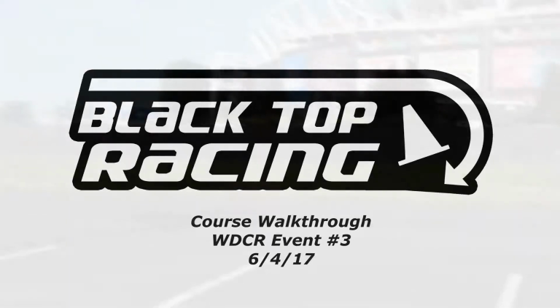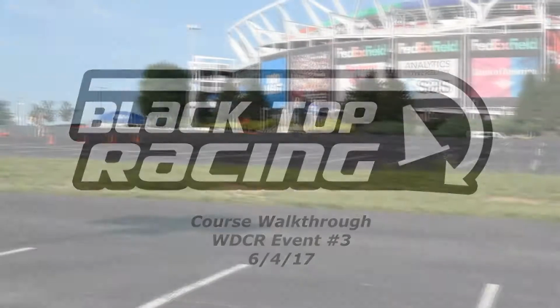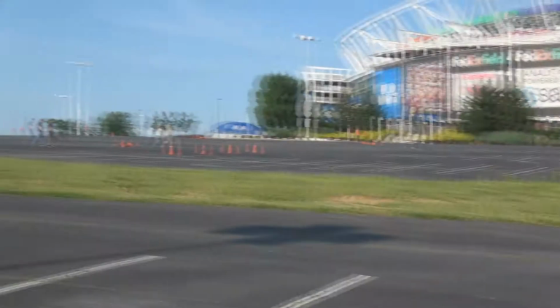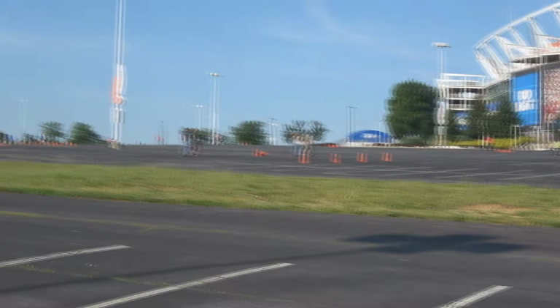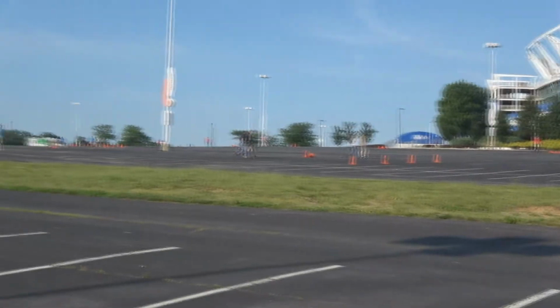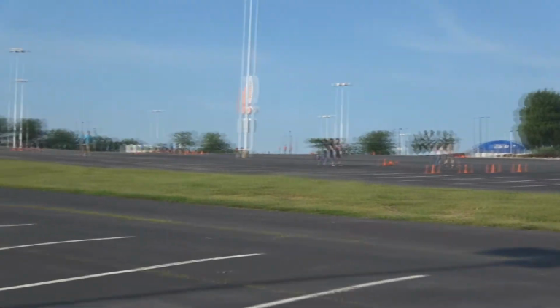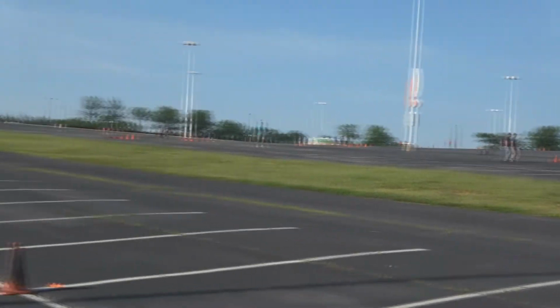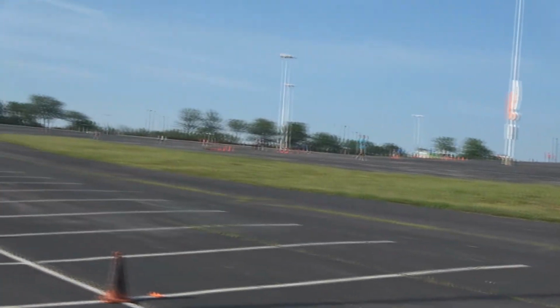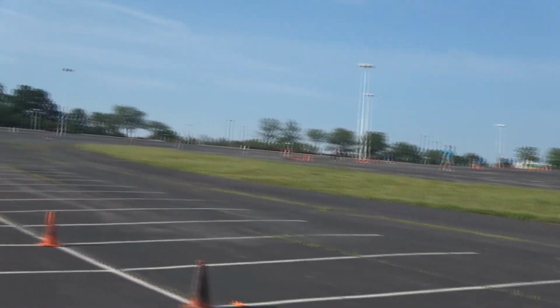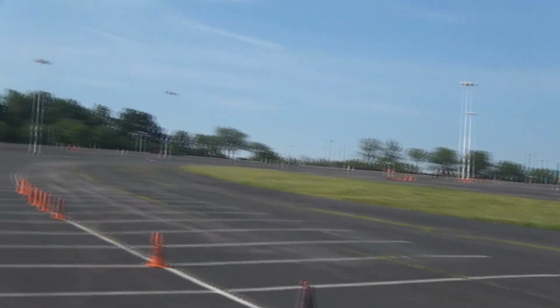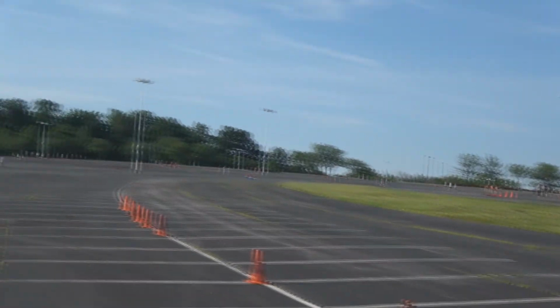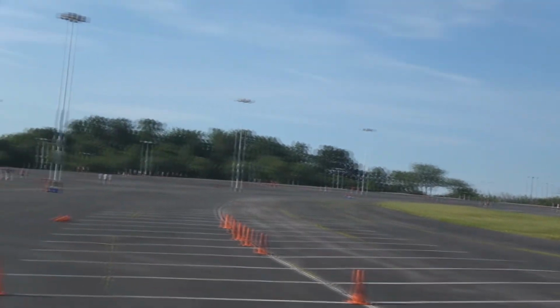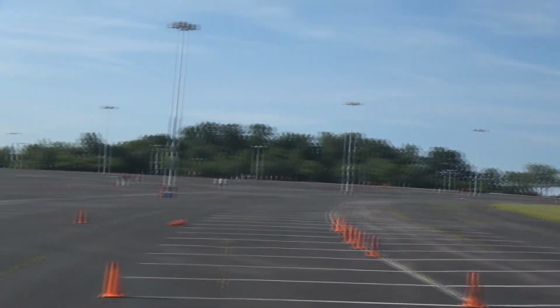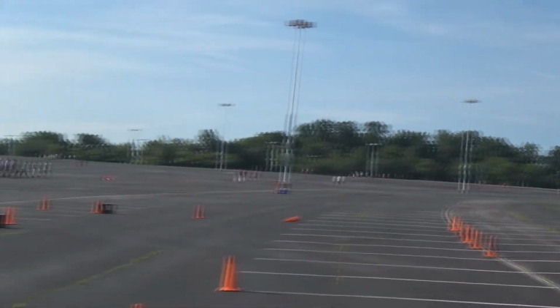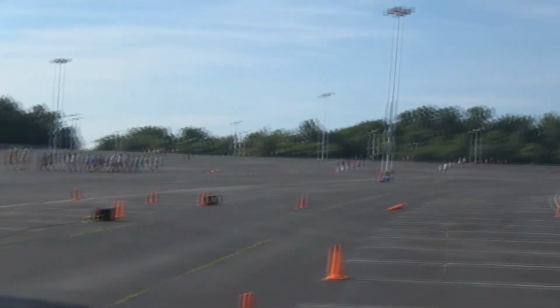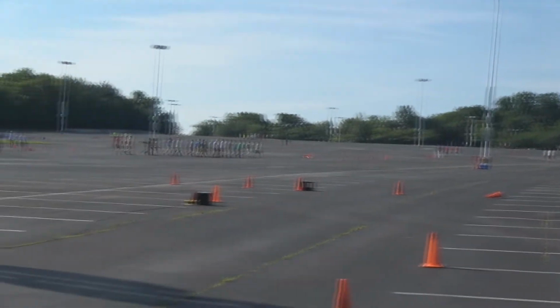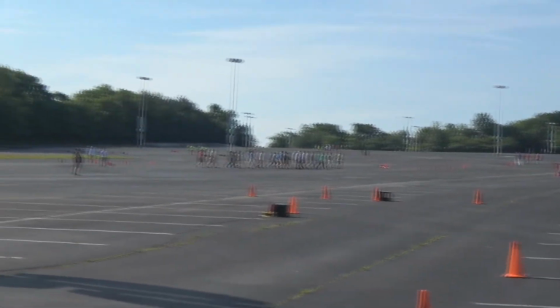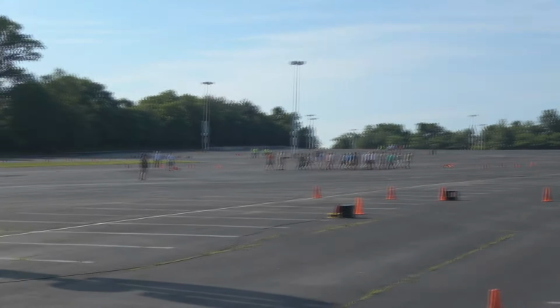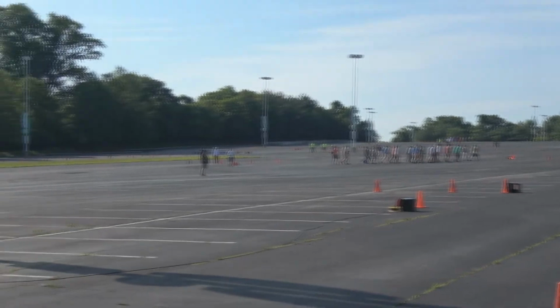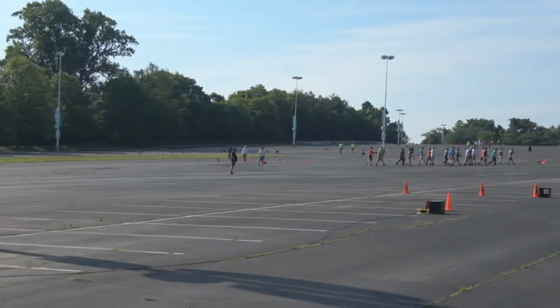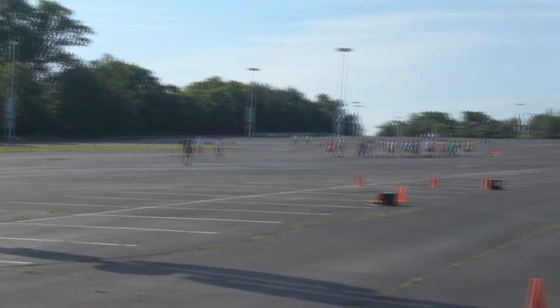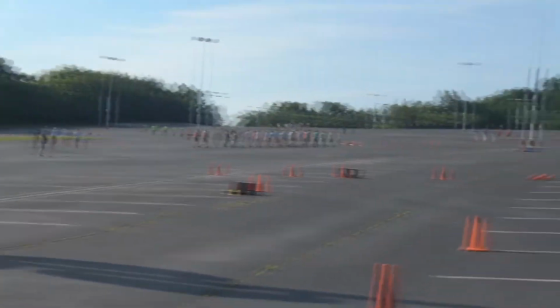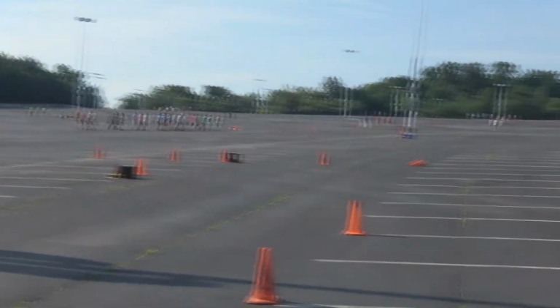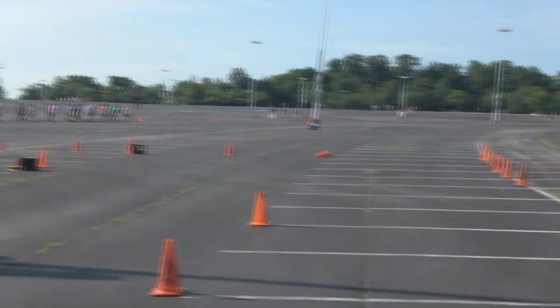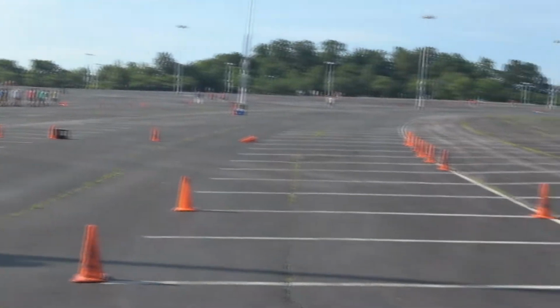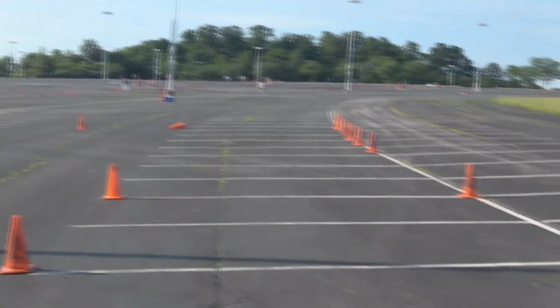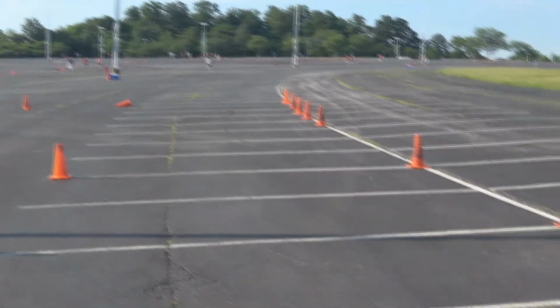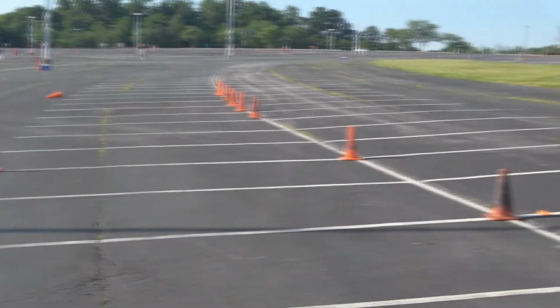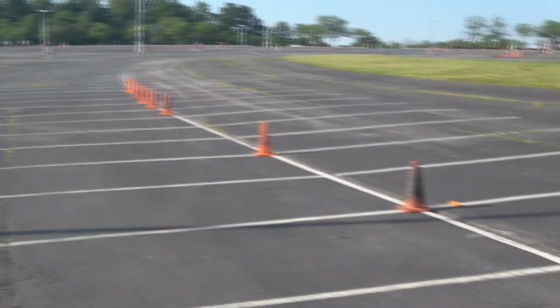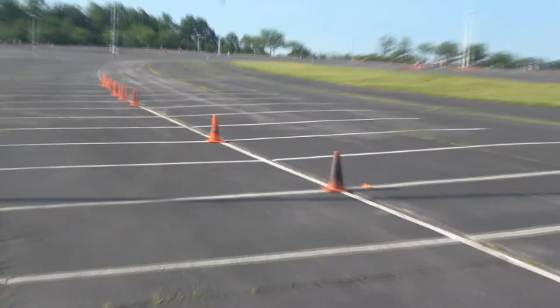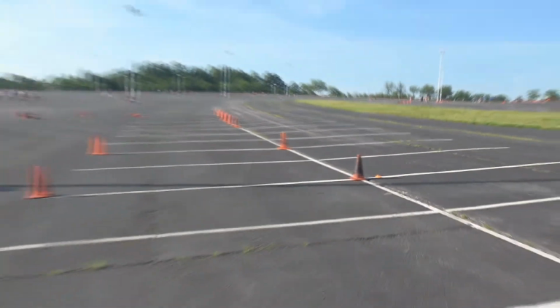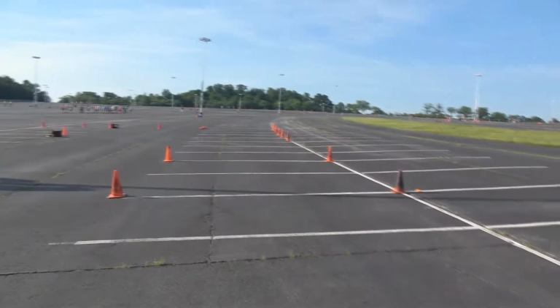What's going on boys and girls, it is Shane here and we are at event number 3 at WDCR, June 4th, and we are here at FedEx Field and we're going to do another course walk today.